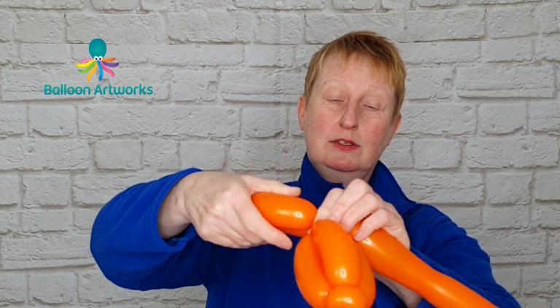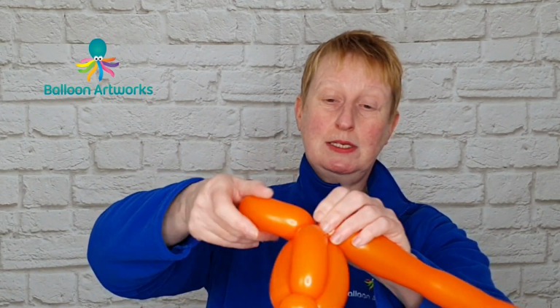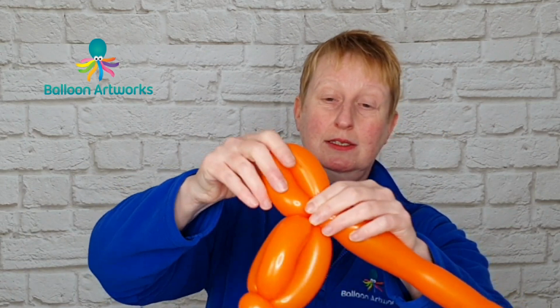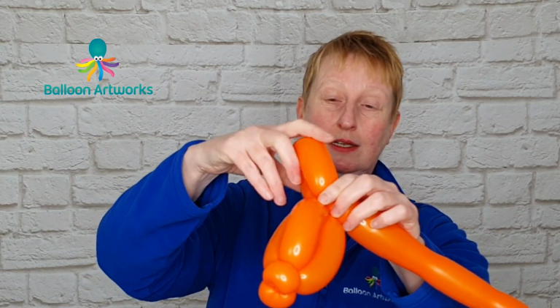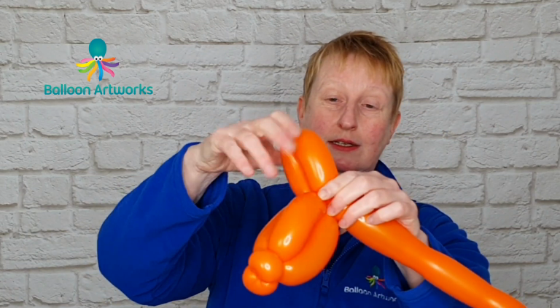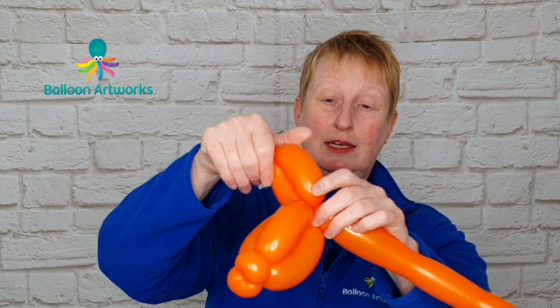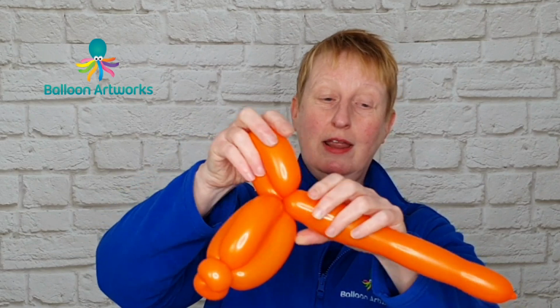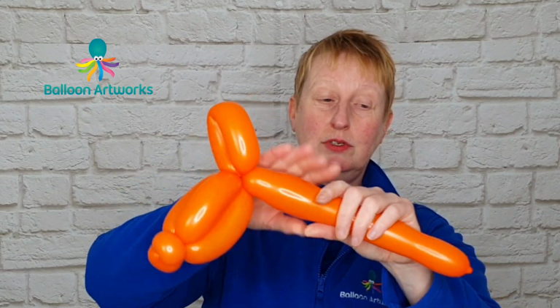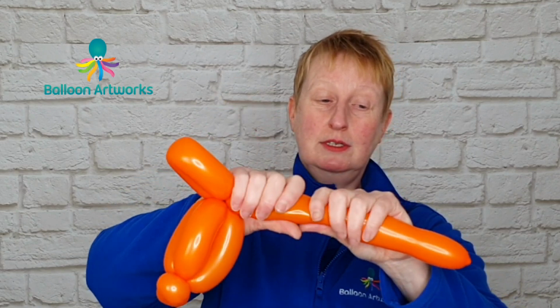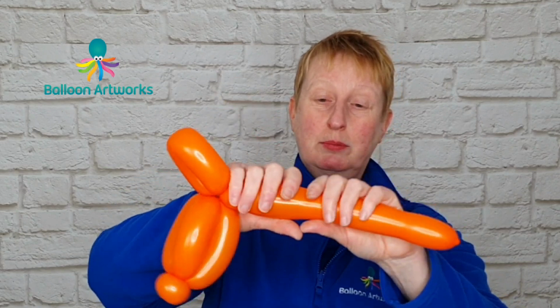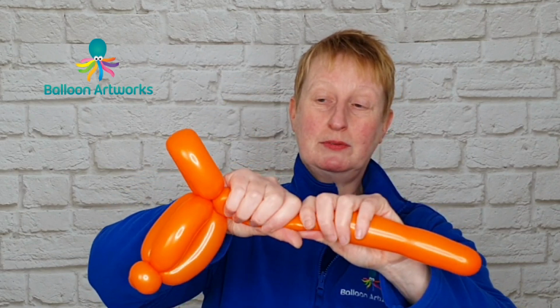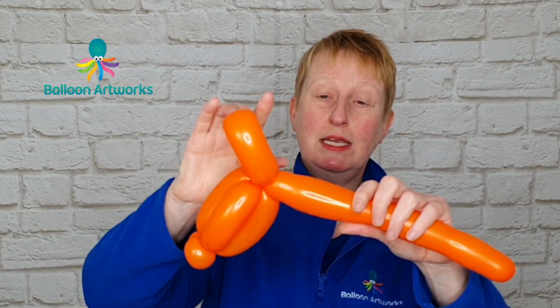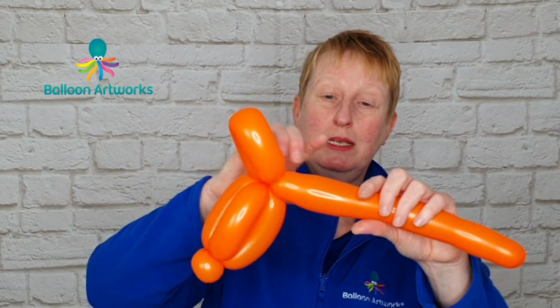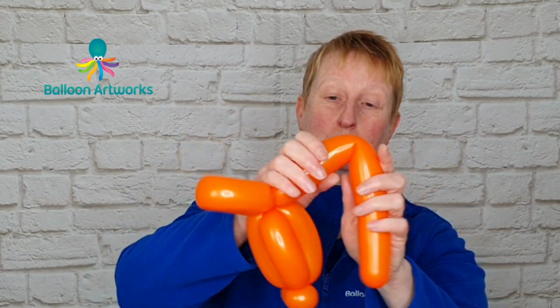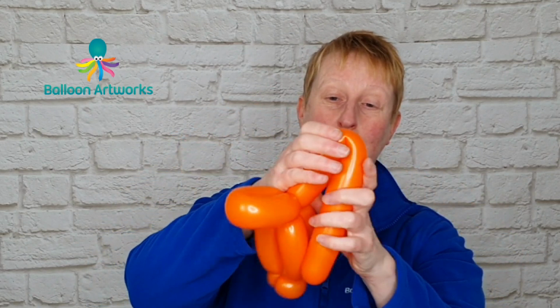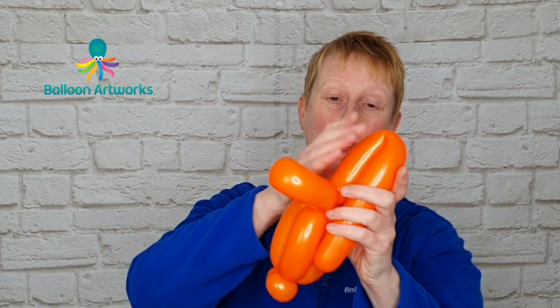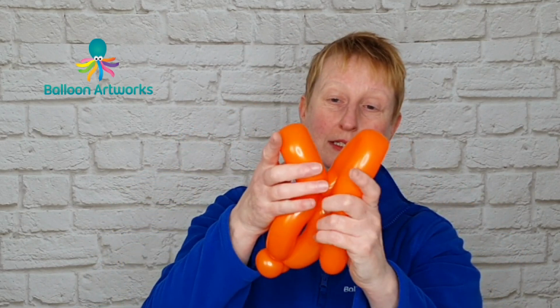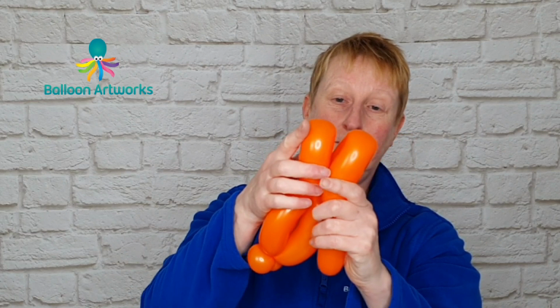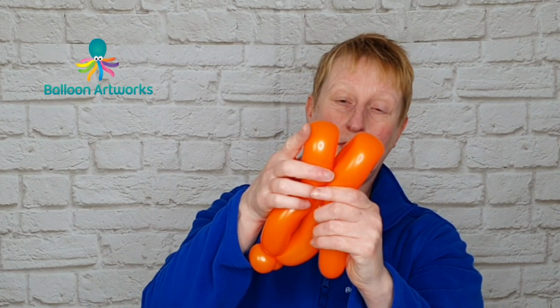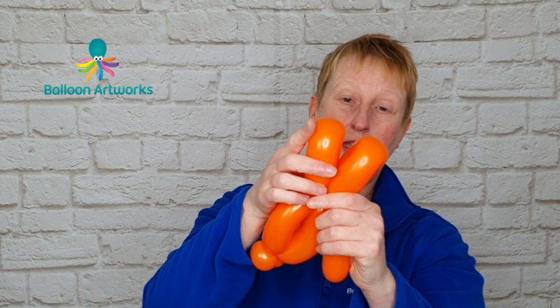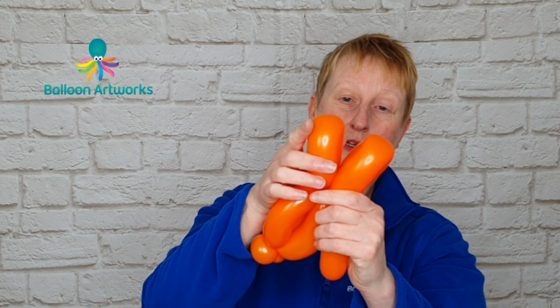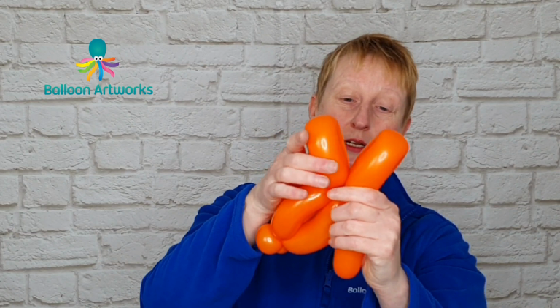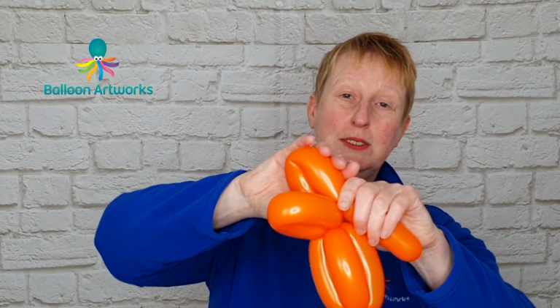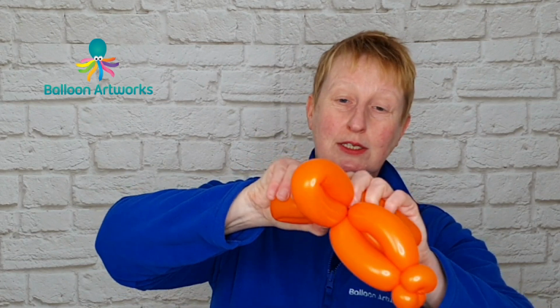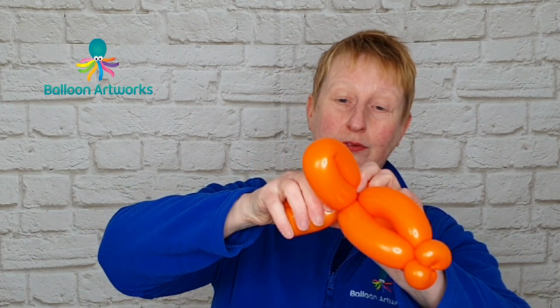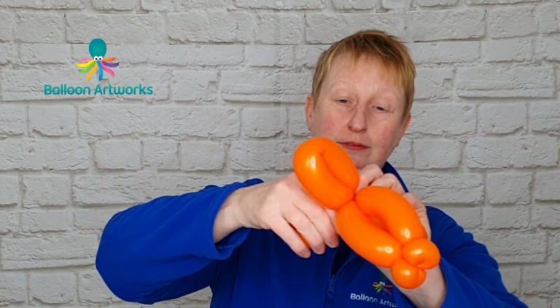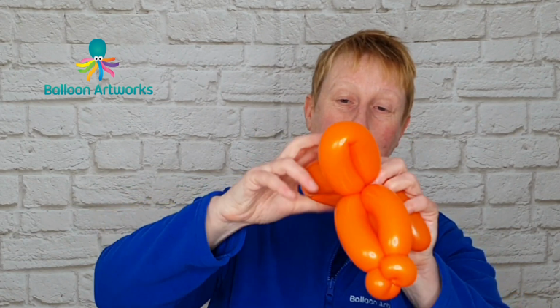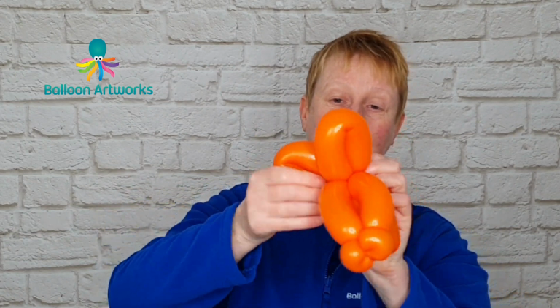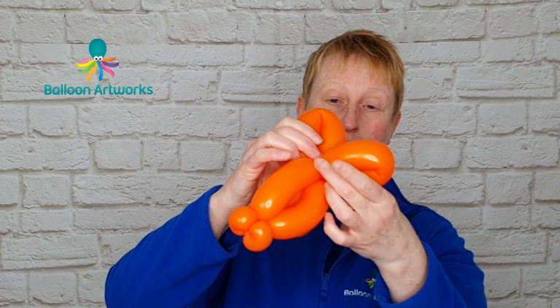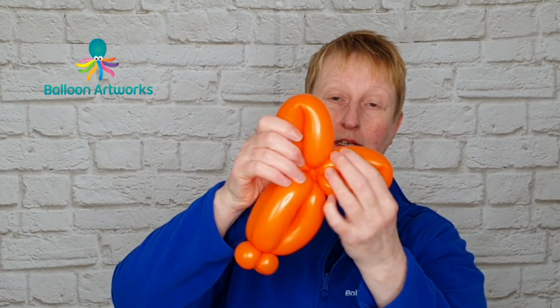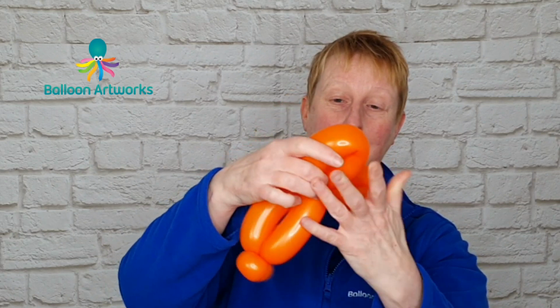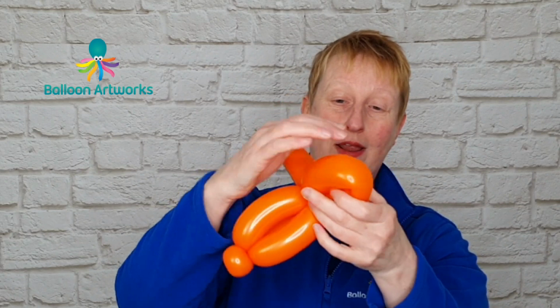Give your balloon a bit of a squeeze and next make a loop of approximately four fingers and then twist that around. Give your balloon a bit of a squeeze and make another bubble to match this one — close is good enough. Wrap those around.